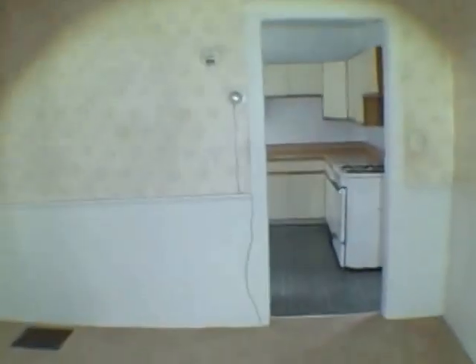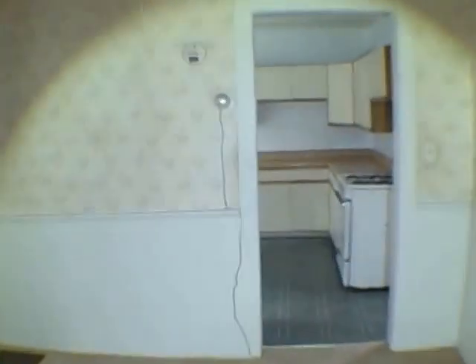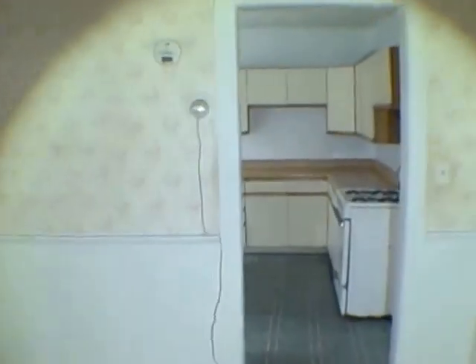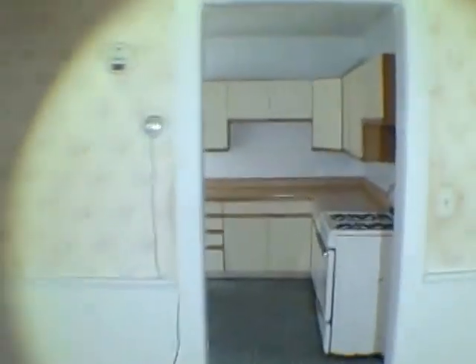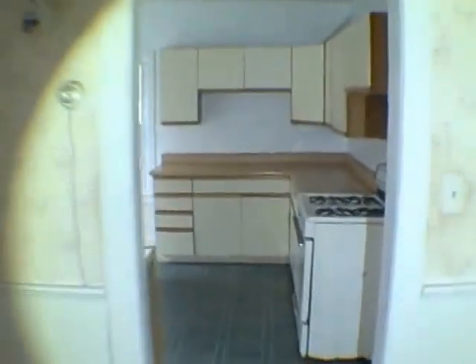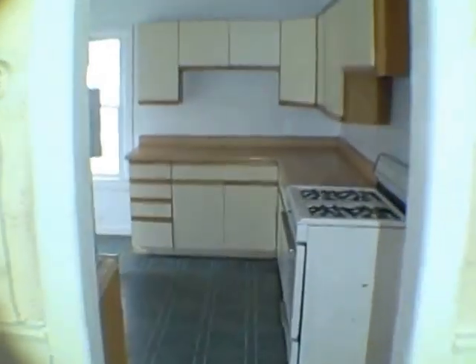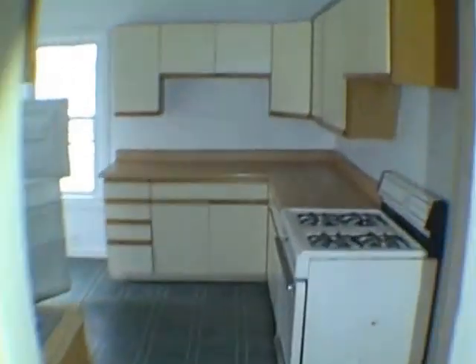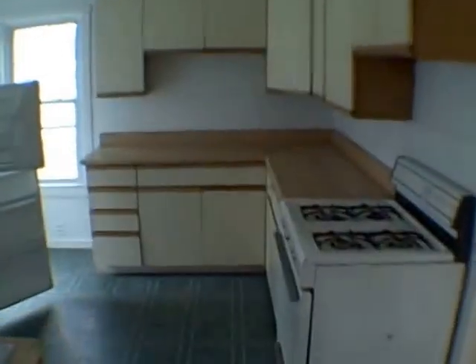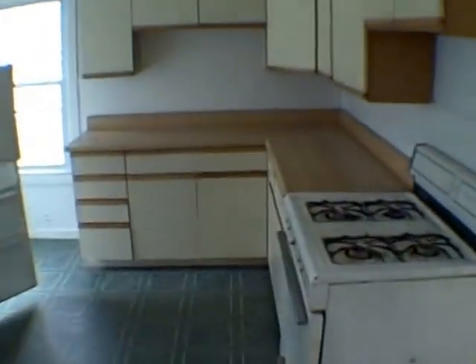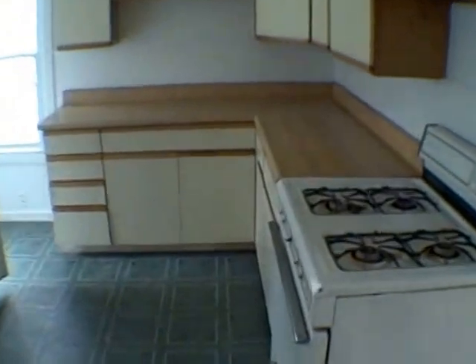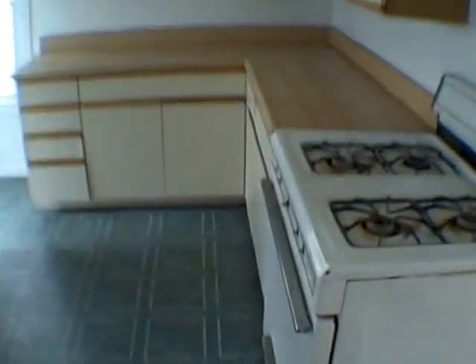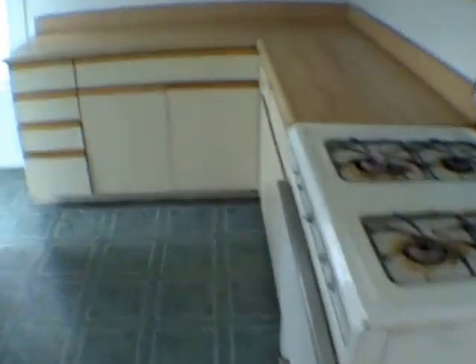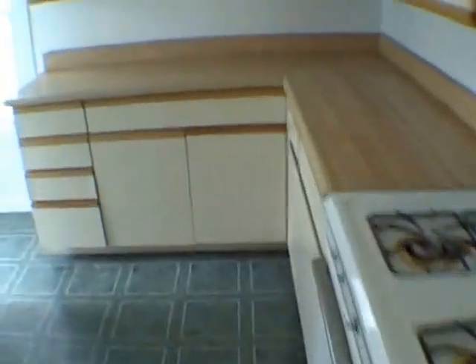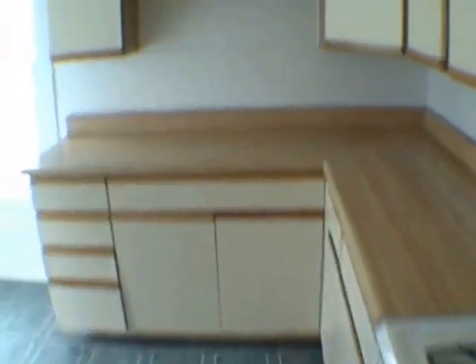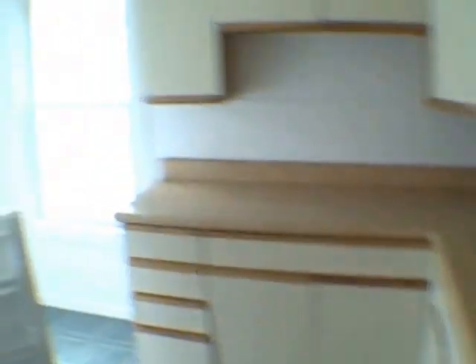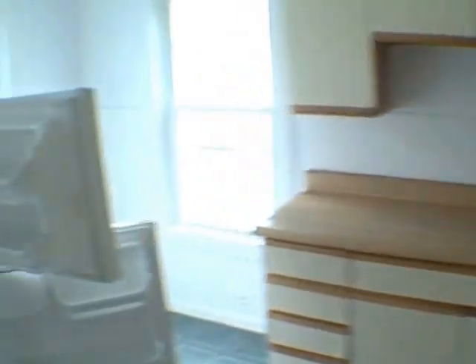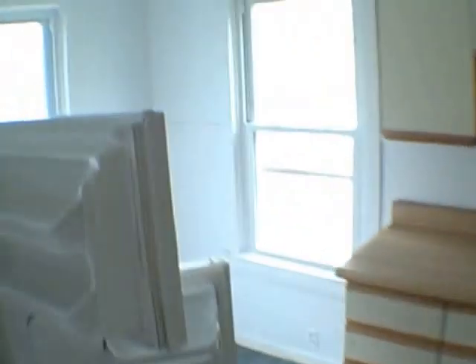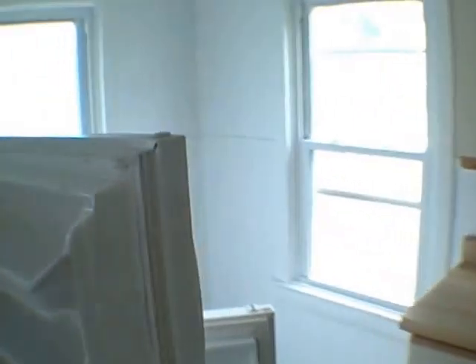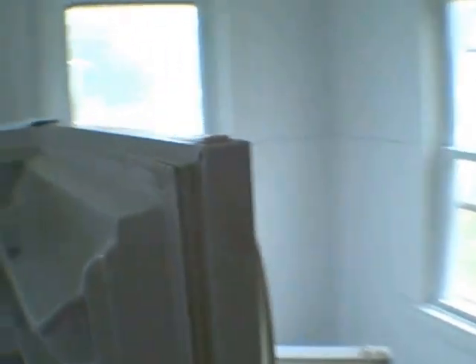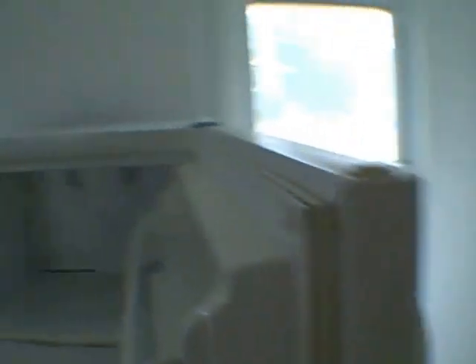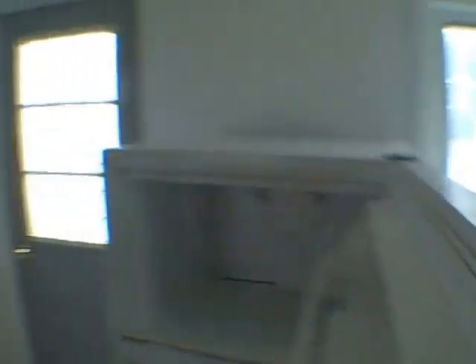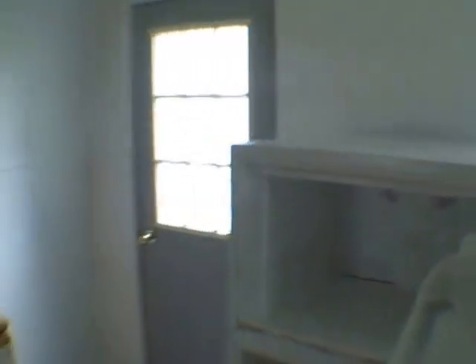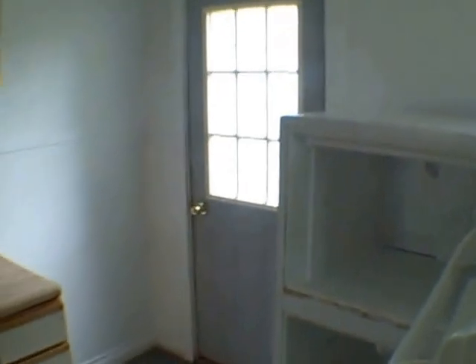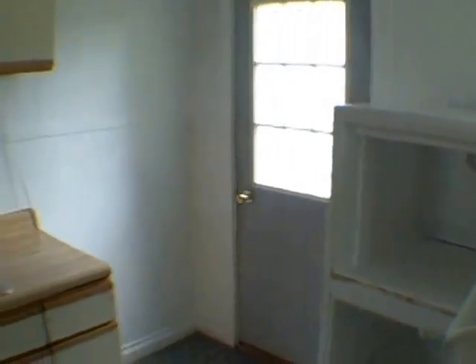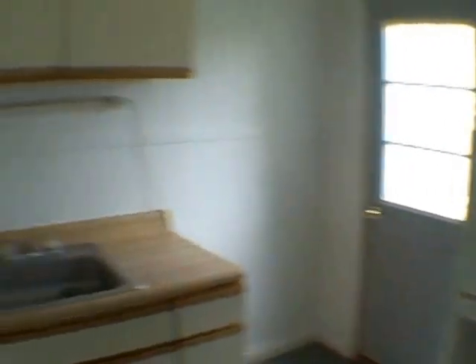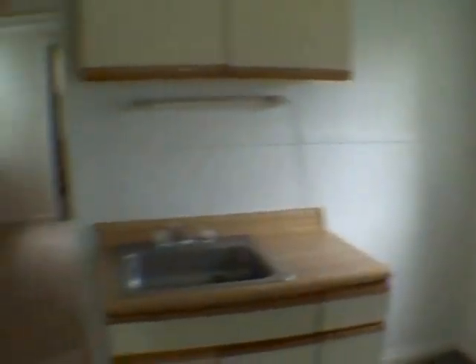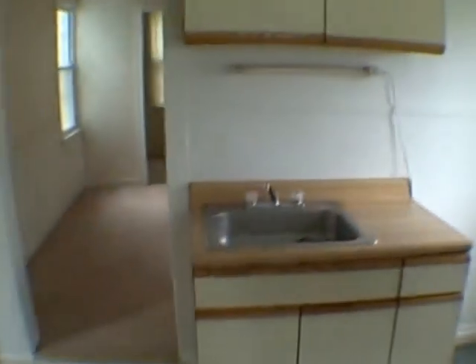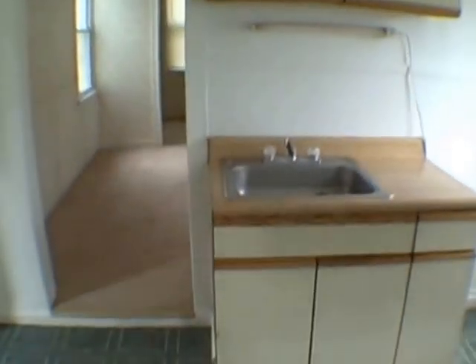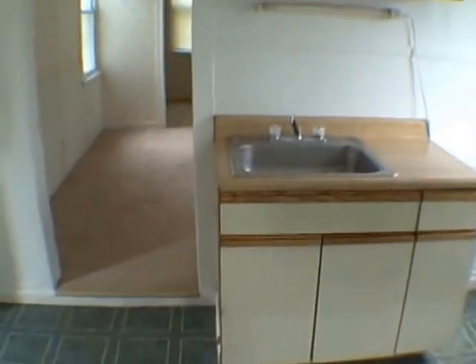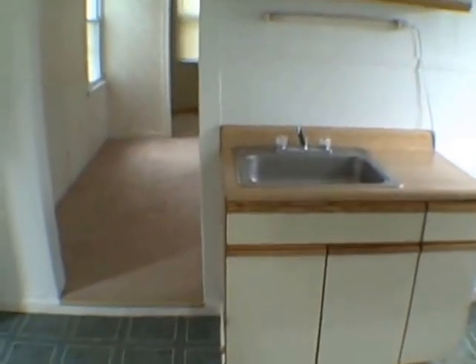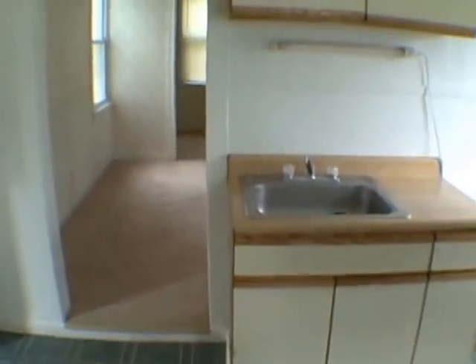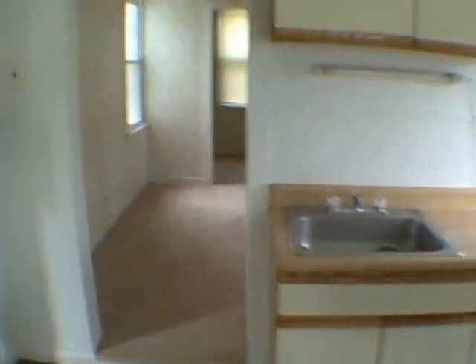We've got the formal dining room, living room, and the kitchen — gas stove, refrigerator. There's a separate entrance right there, cabinets, and a sink.